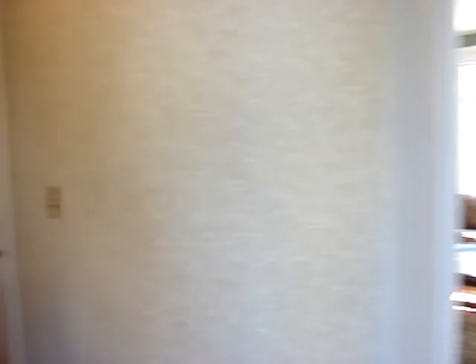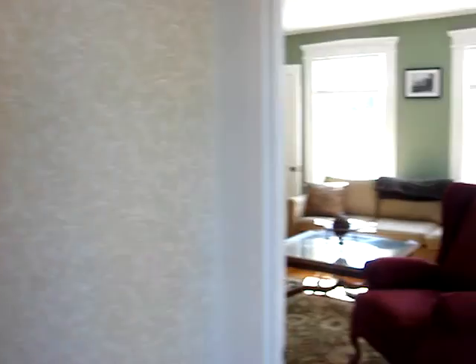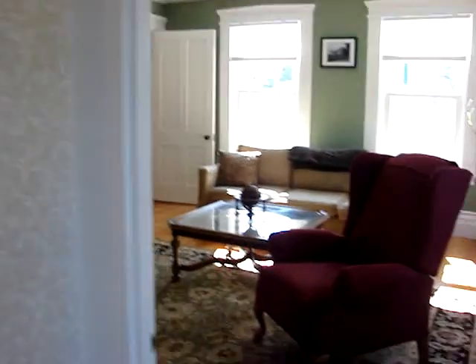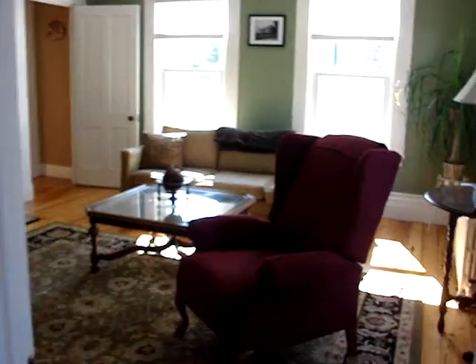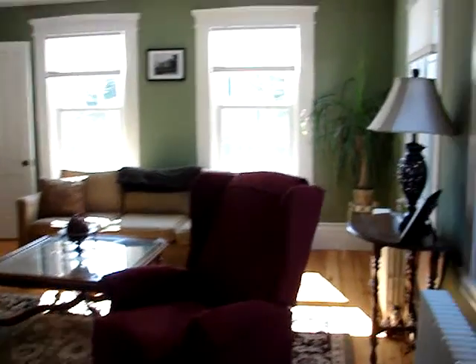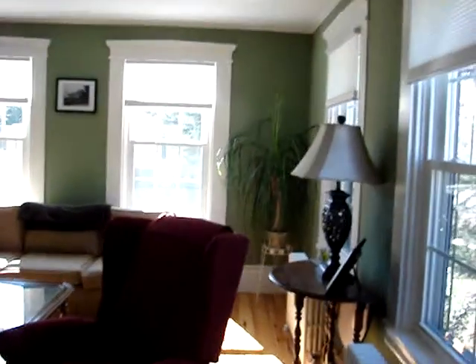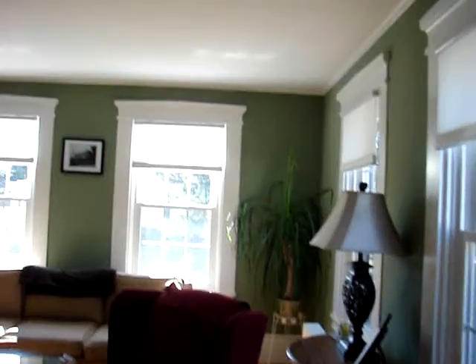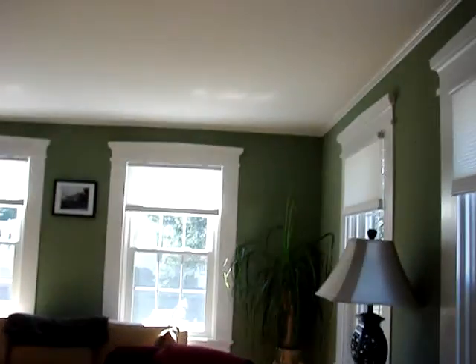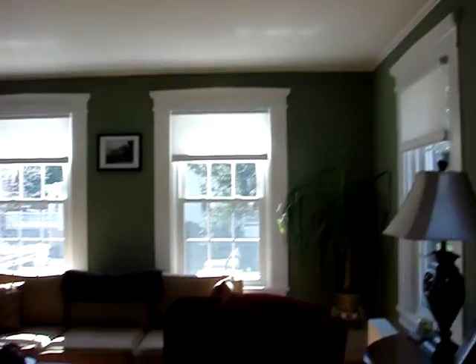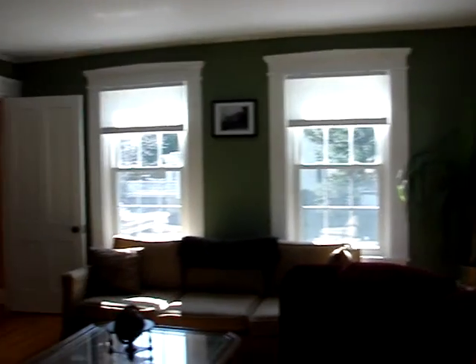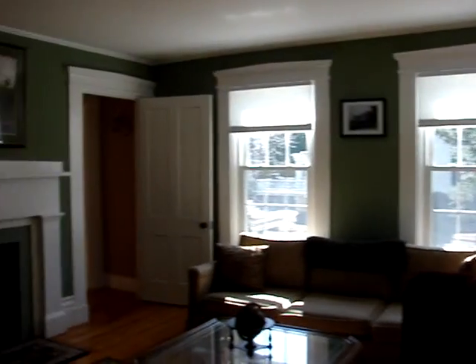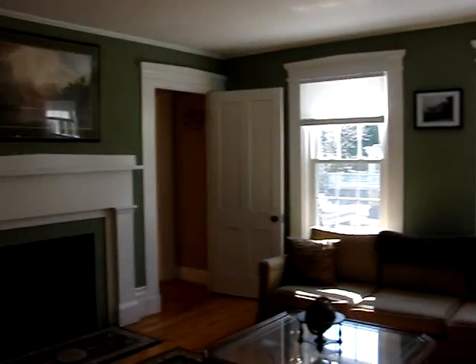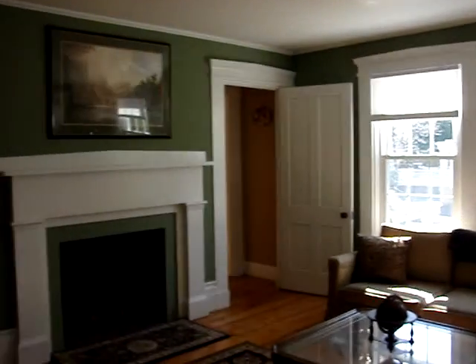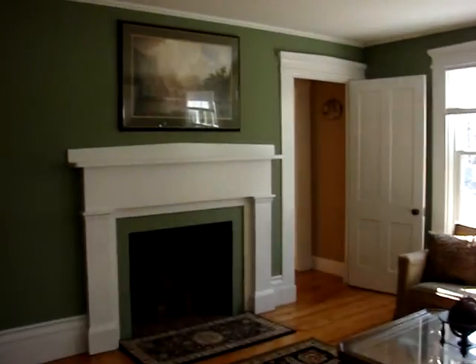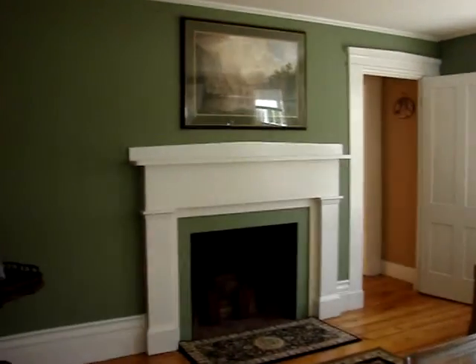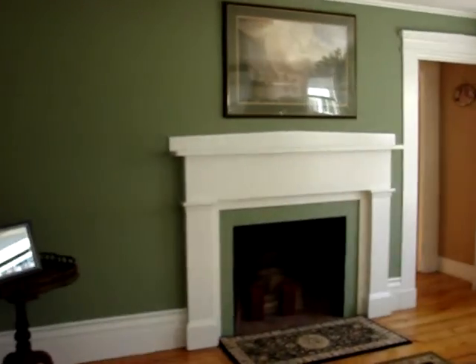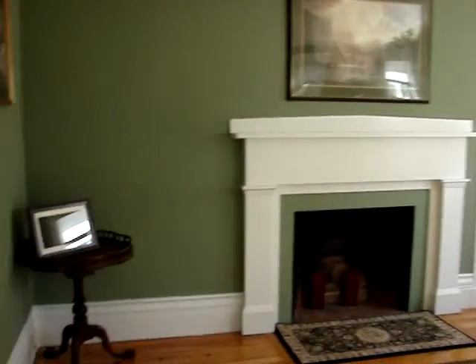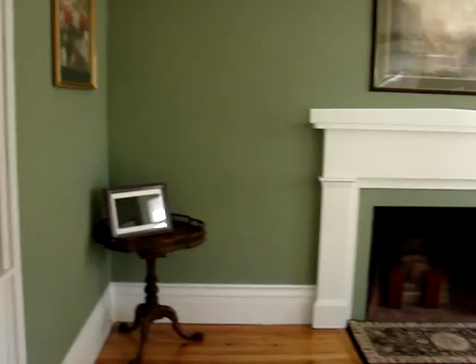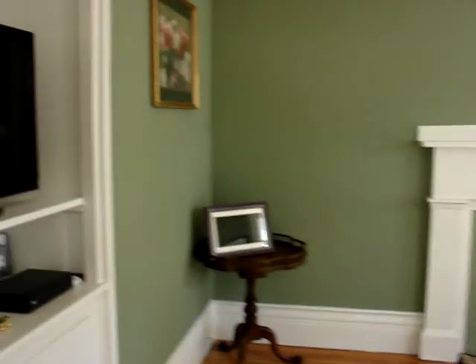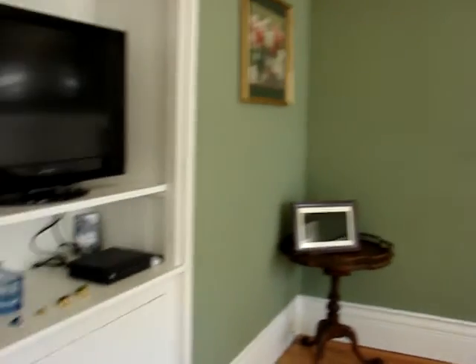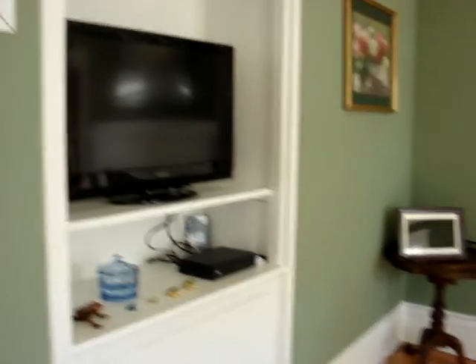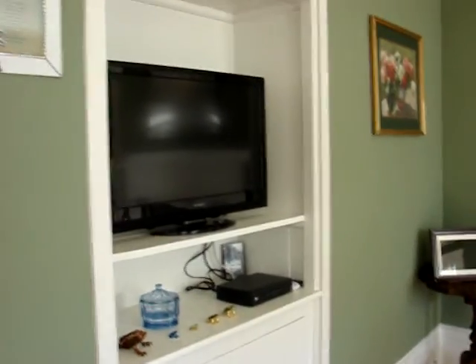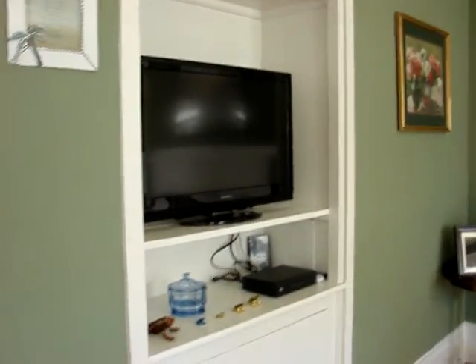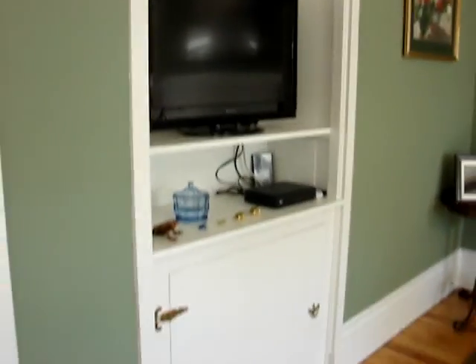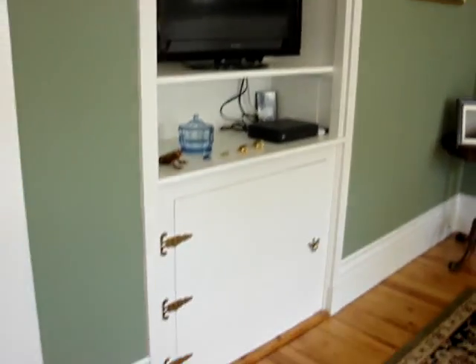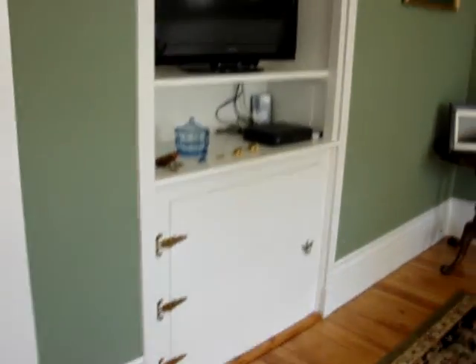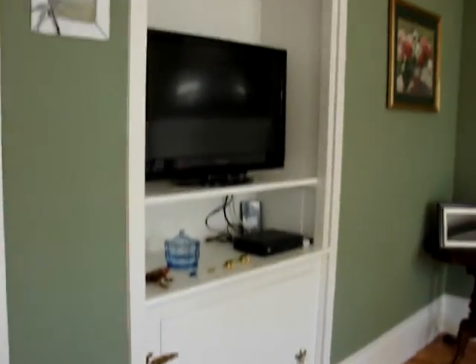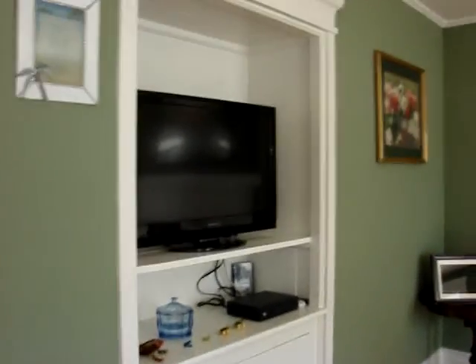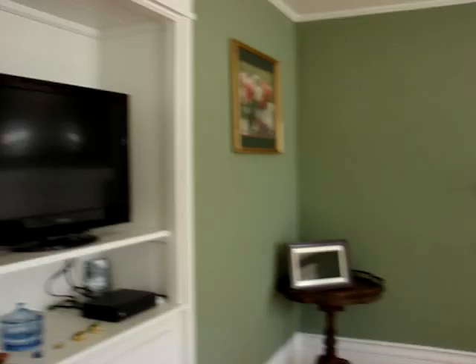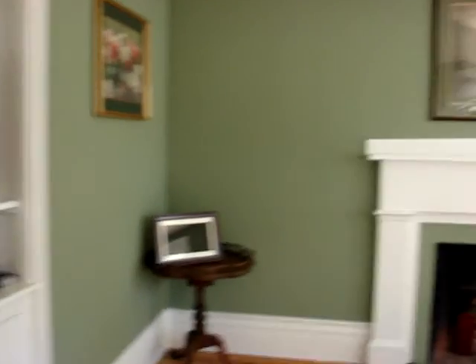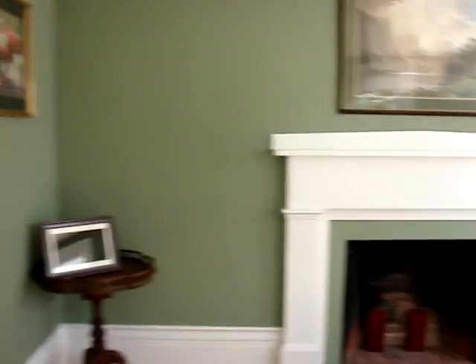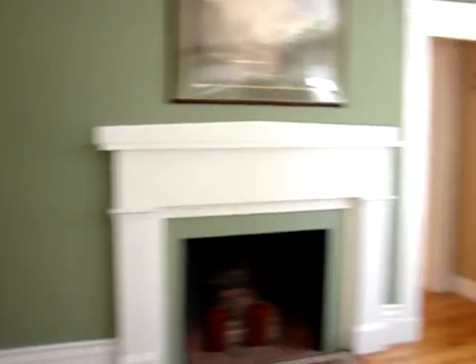Over to the right is the sun-drenched living room. The house is all freshly painted, floors are restored, we have a lot of built-ins, and the house really has a lot of character.